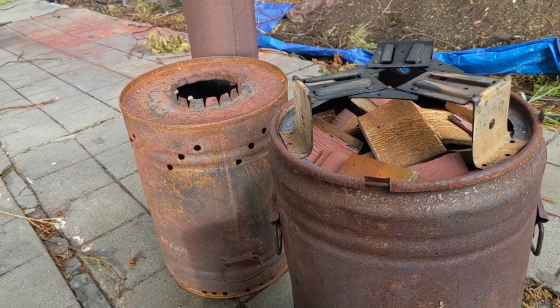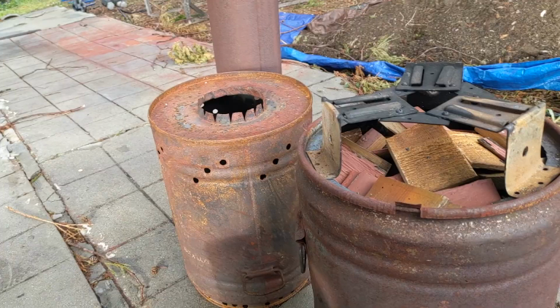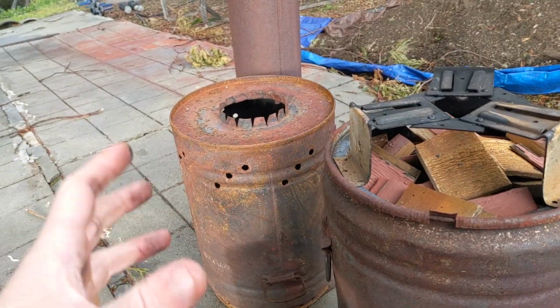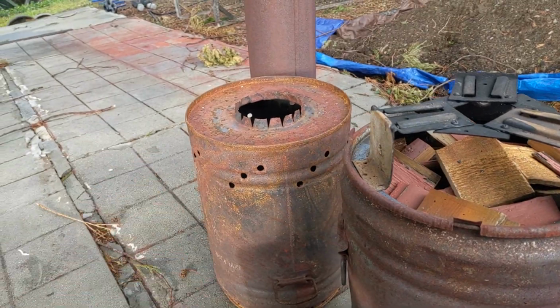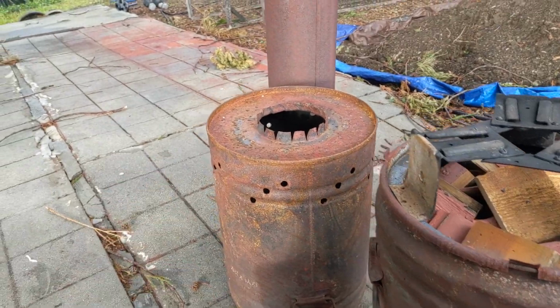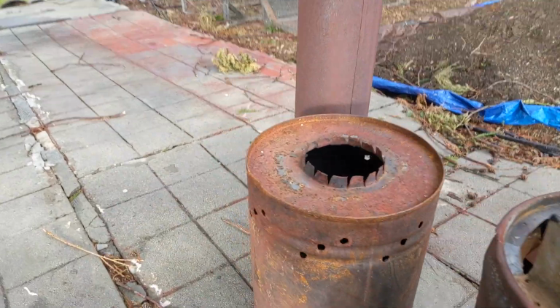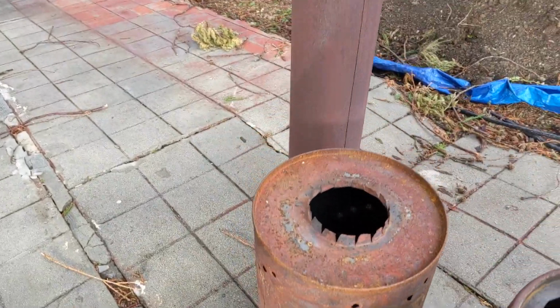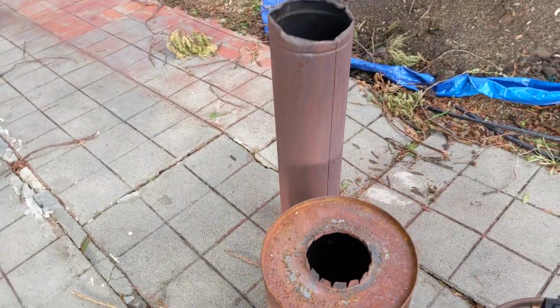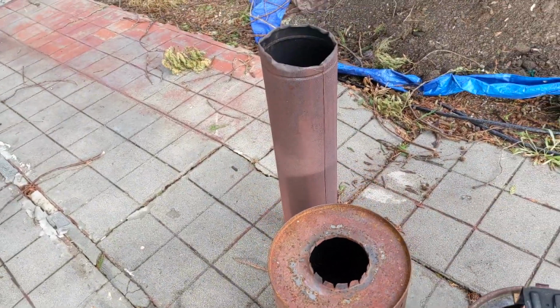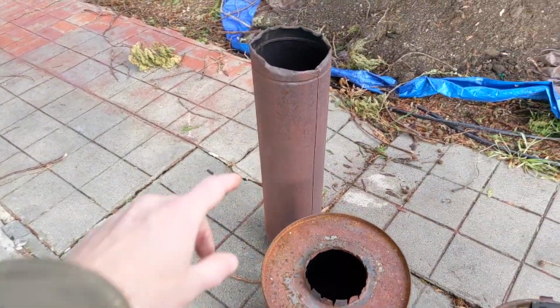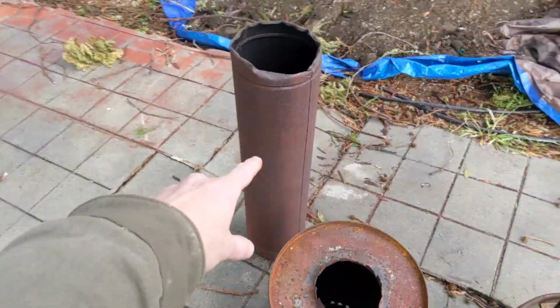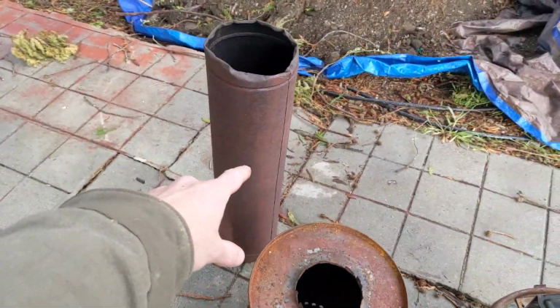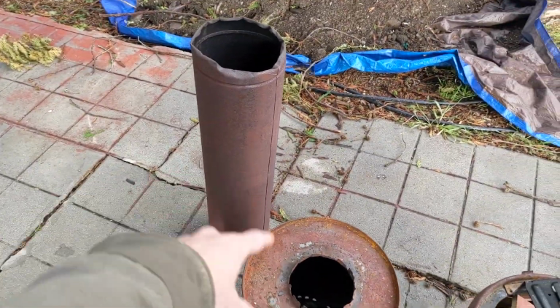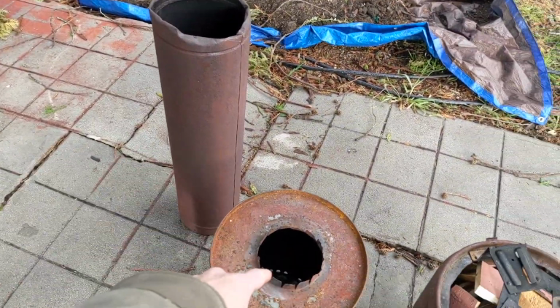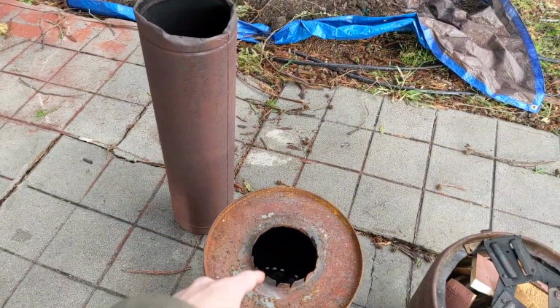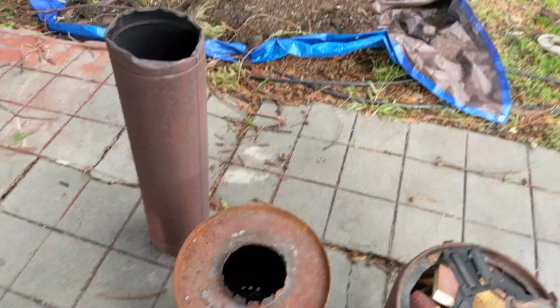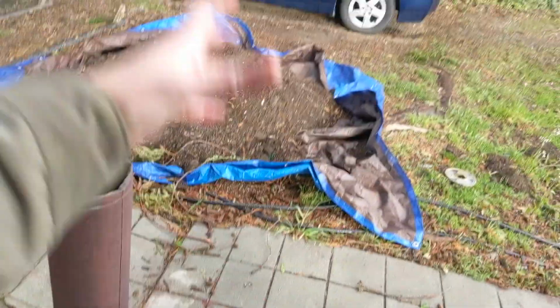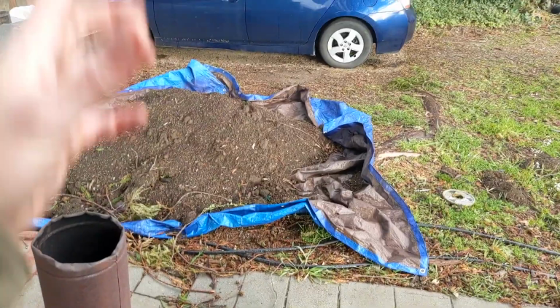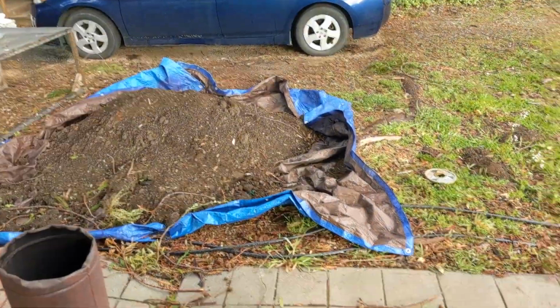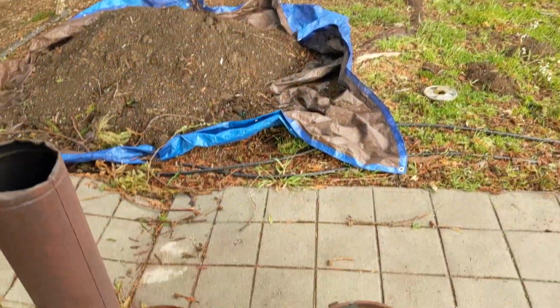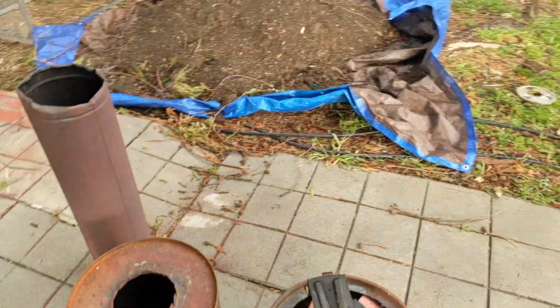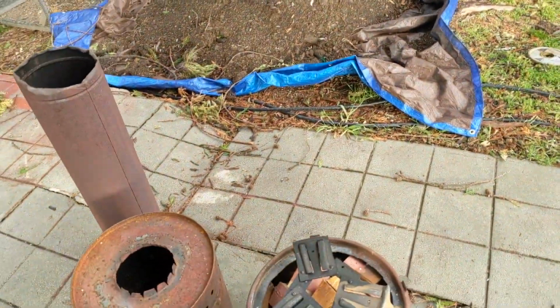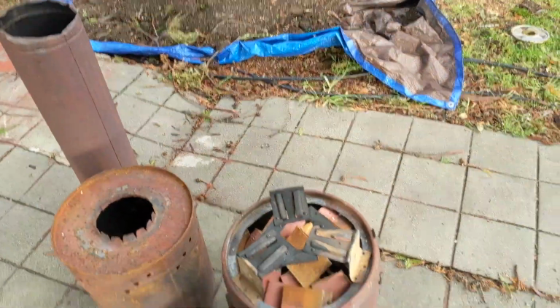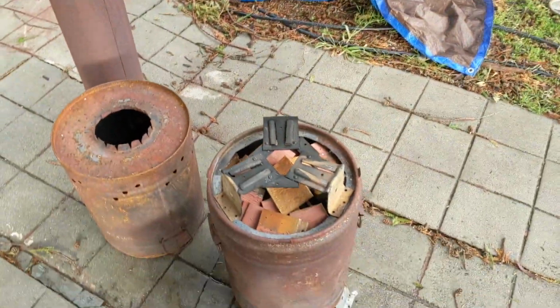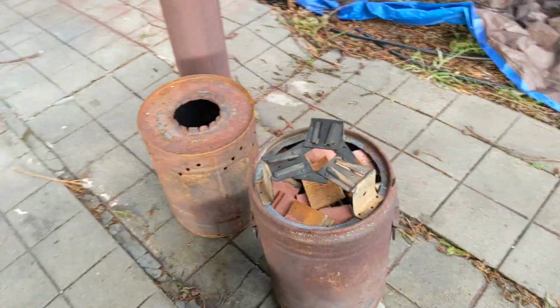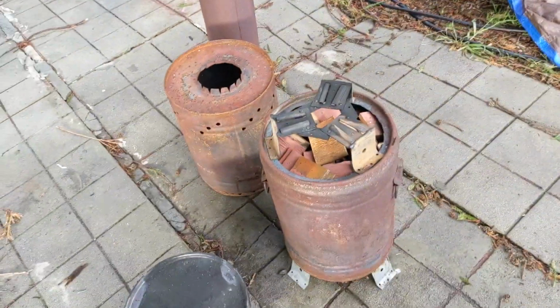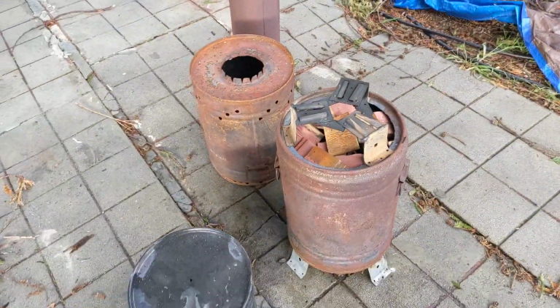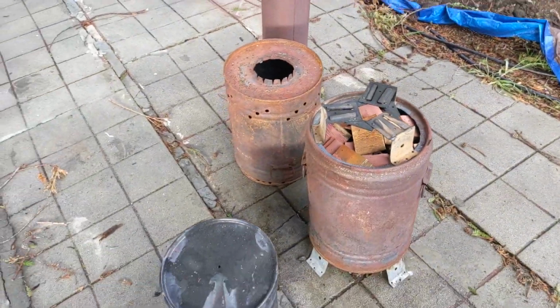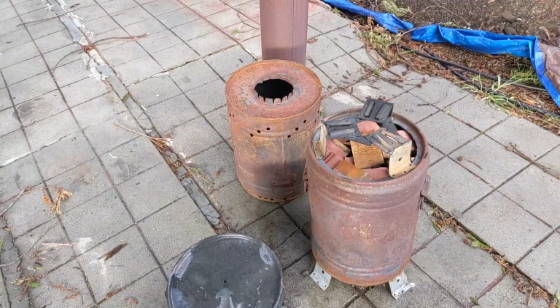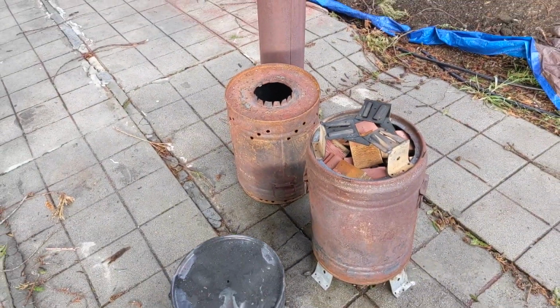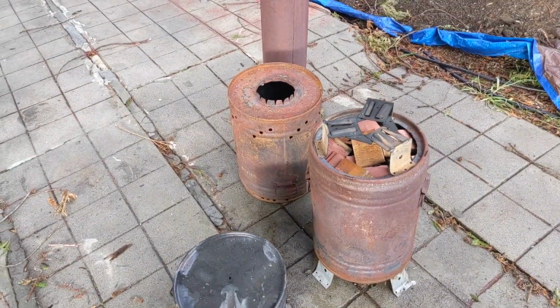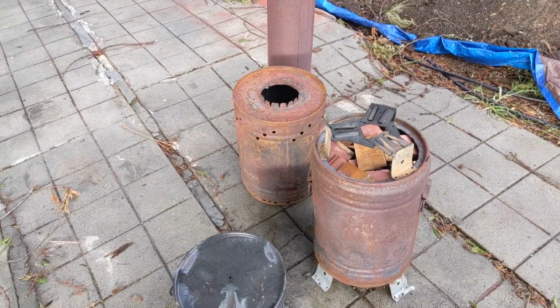No combustion happening in the retort, whereas this one's going to be both pyrolysis and some combustion. Once we've got the fire lit and this piece goes on top, to really accelerate things I'm going to drop this chimney stack on top, and then it's really going to start to pull and we'll get strong airflow with lots of good turbulent air mixing.